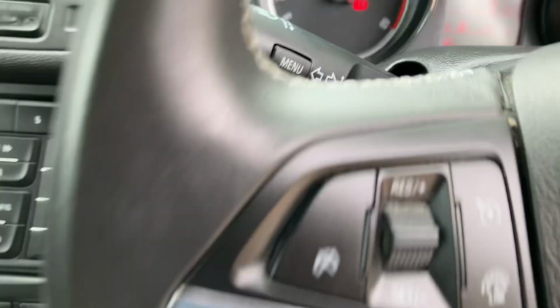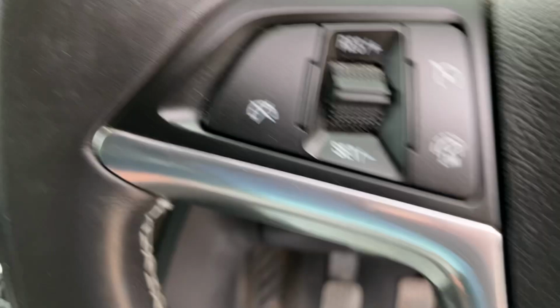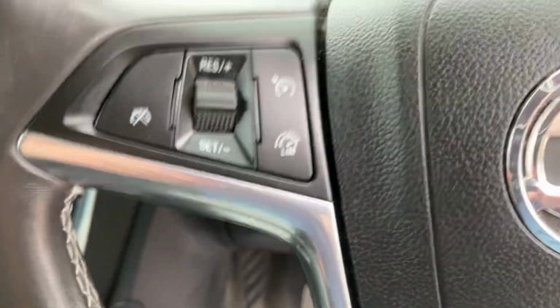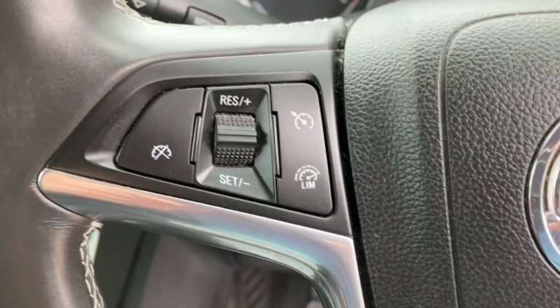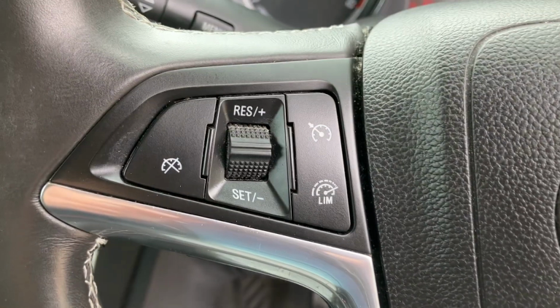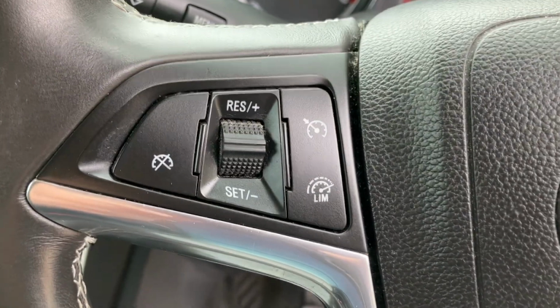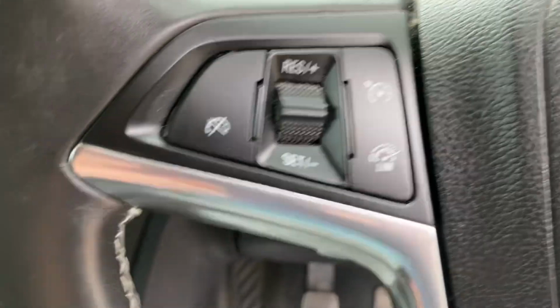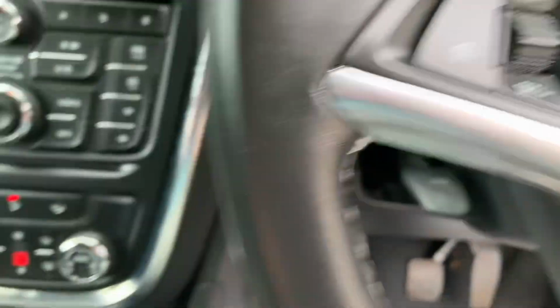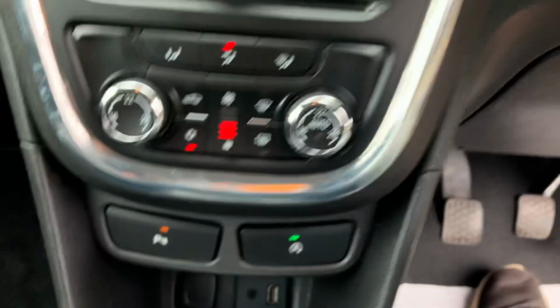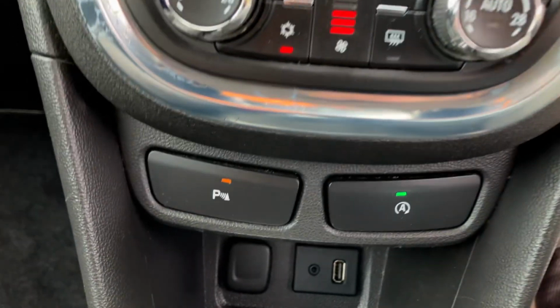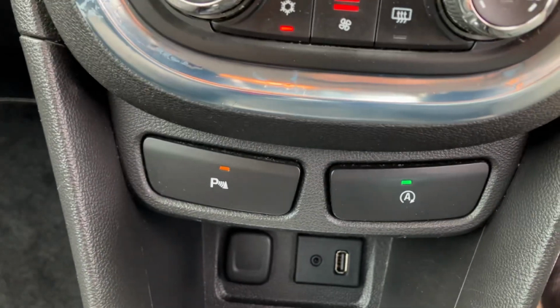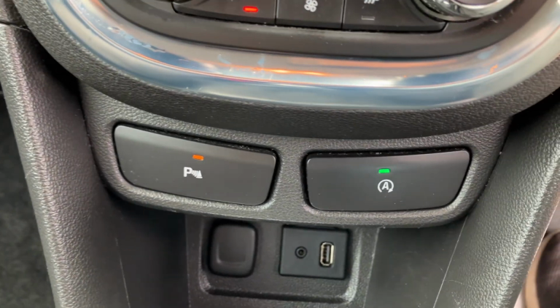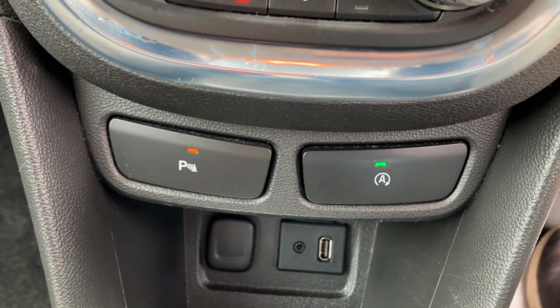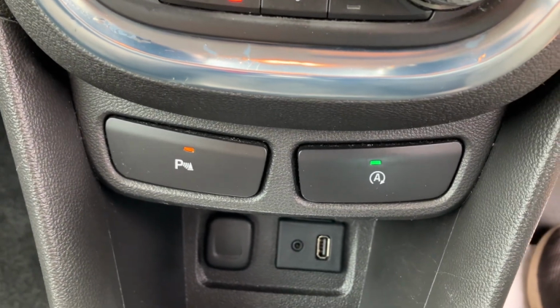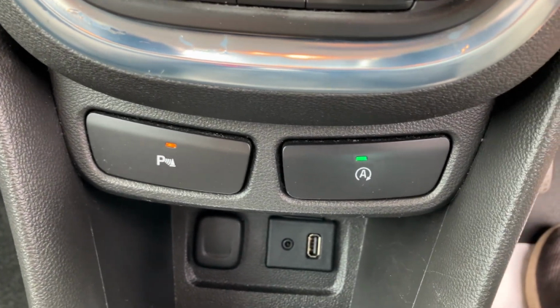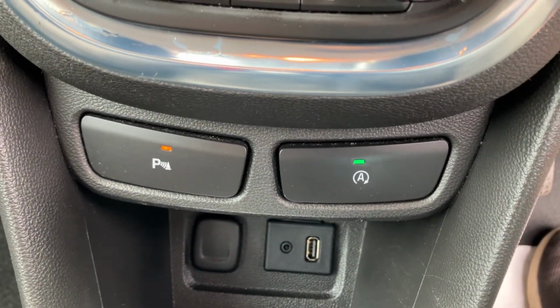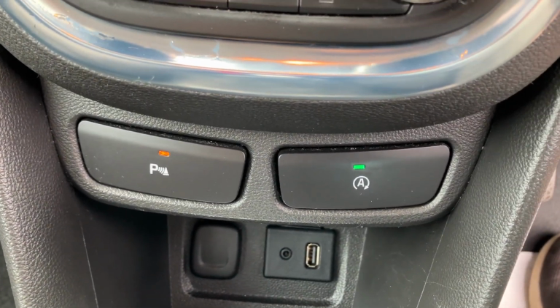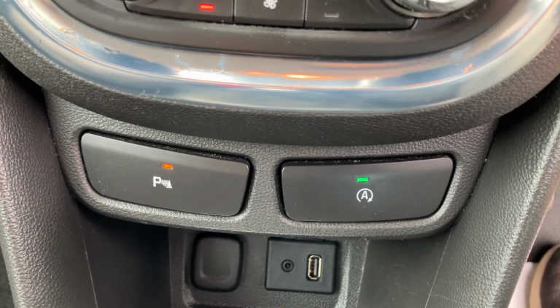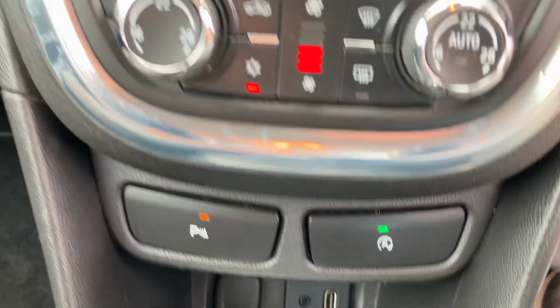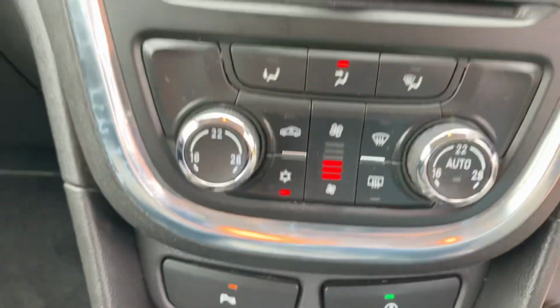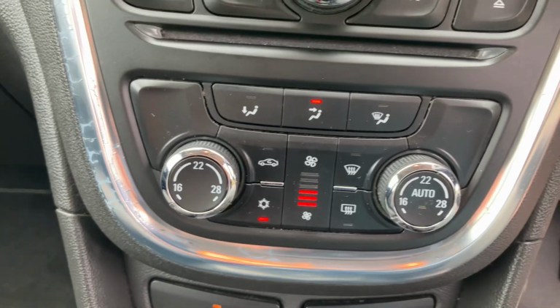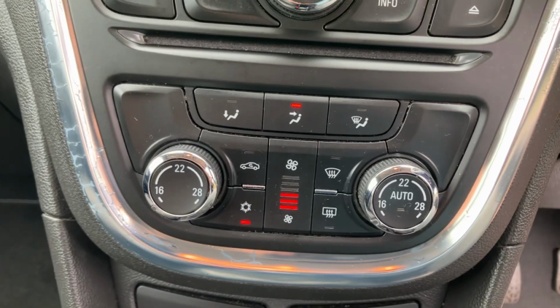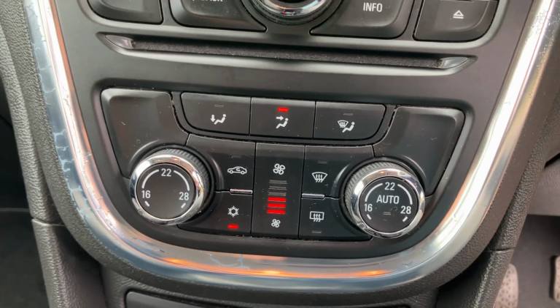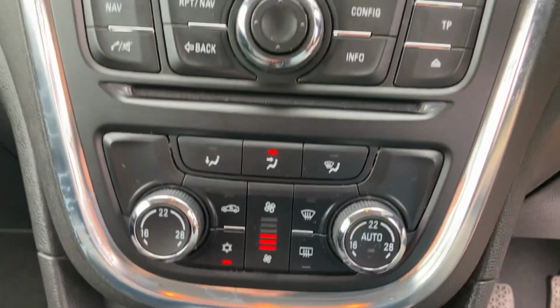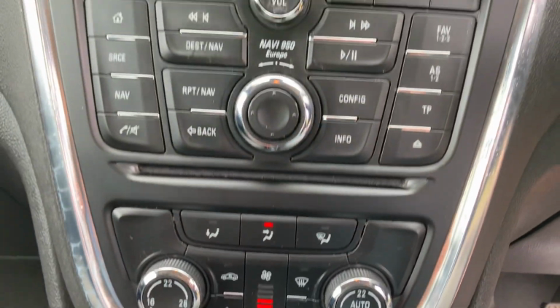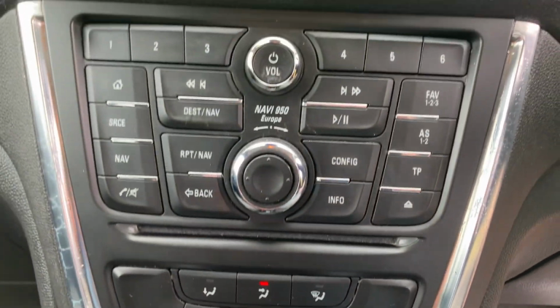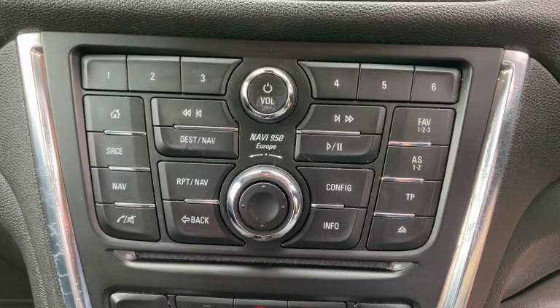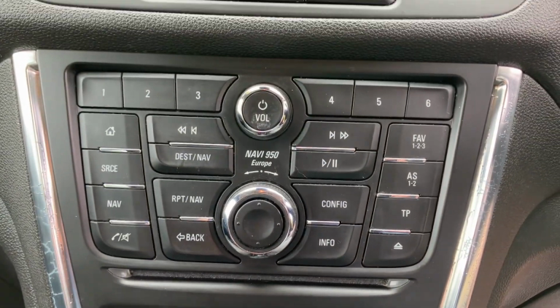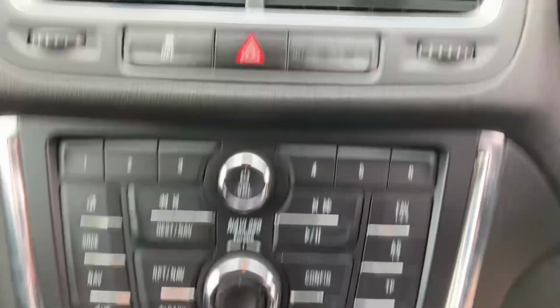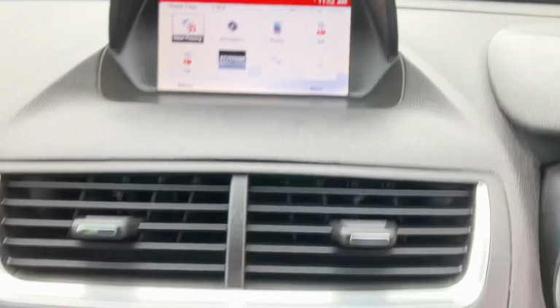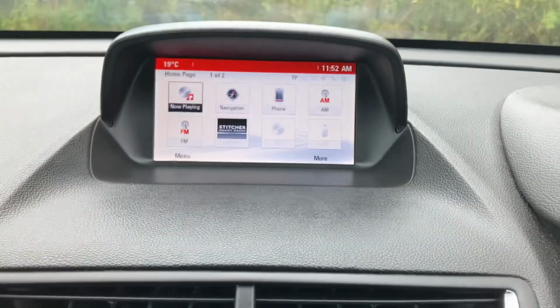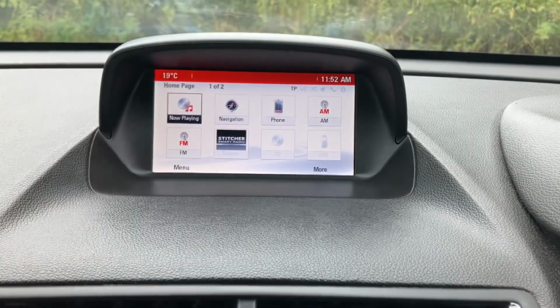This one does have cruise control as well, front and rear parking sensors, automatic start-stop, lovely cold air conditioning, and this one does have sat nav on here as well.